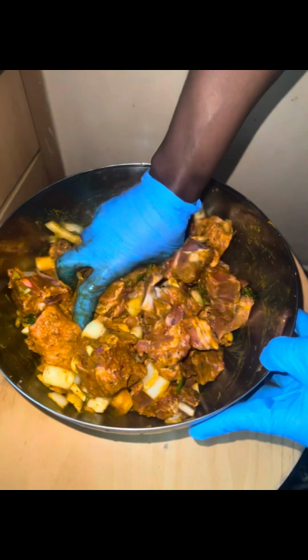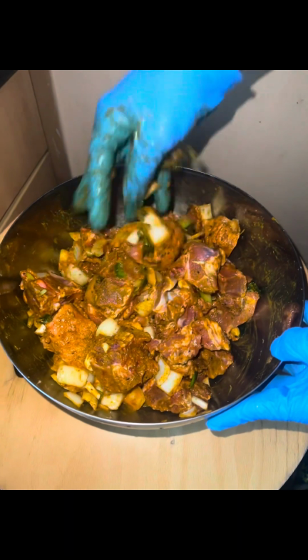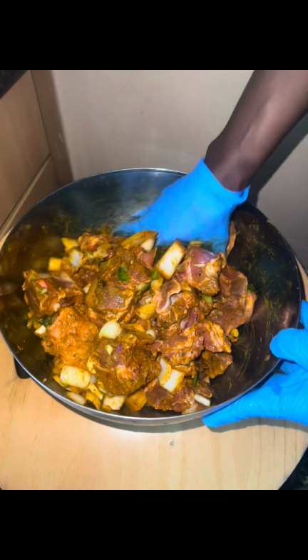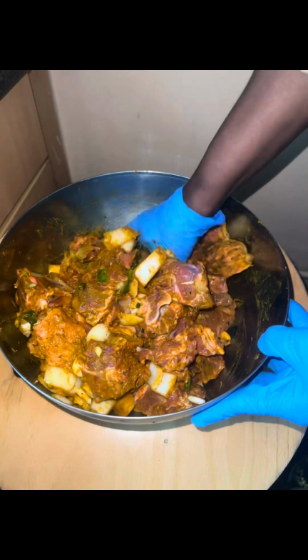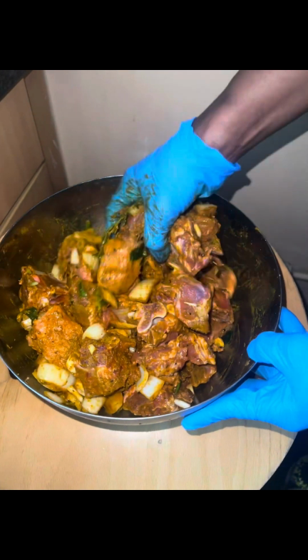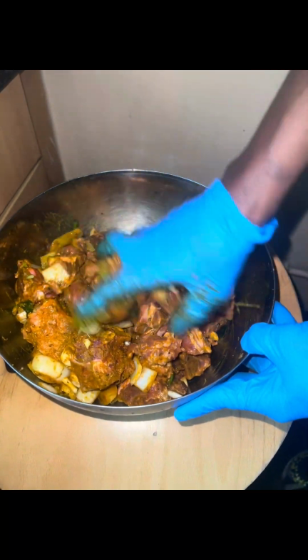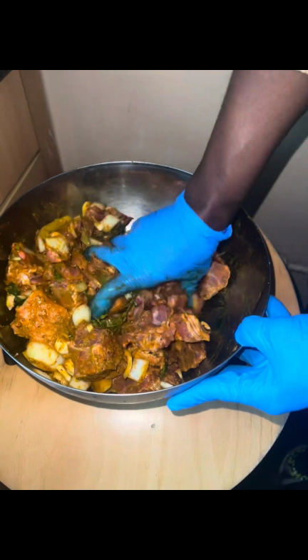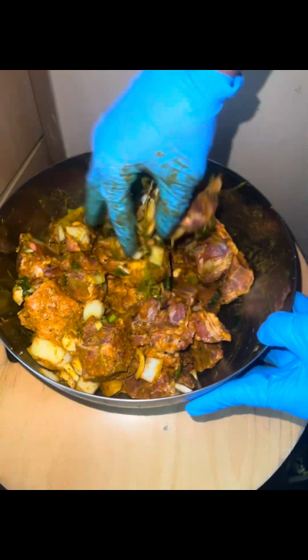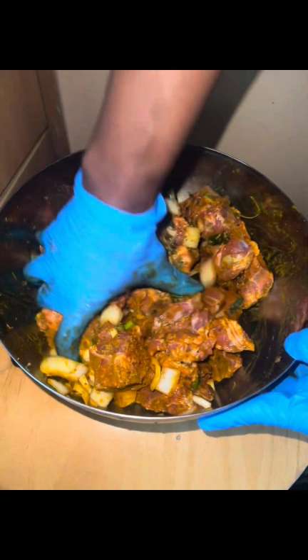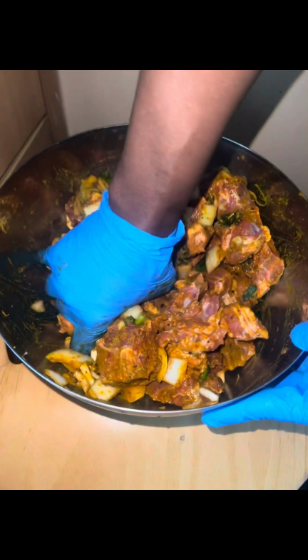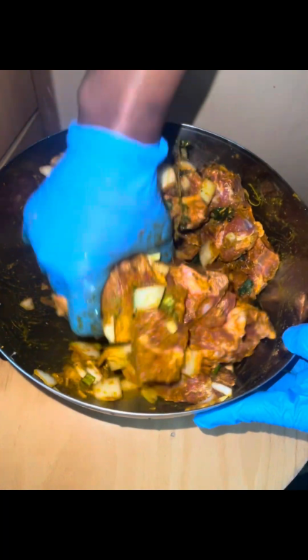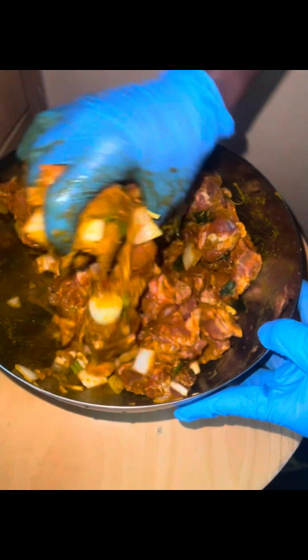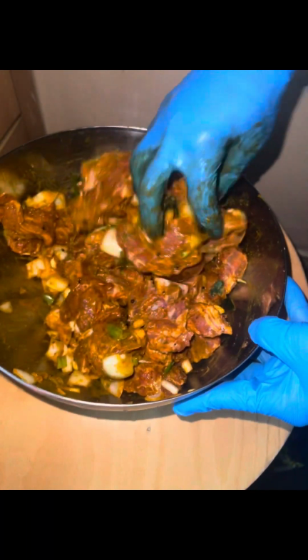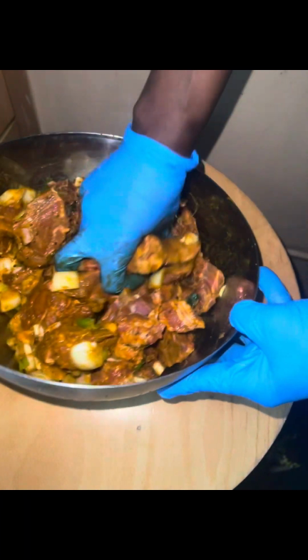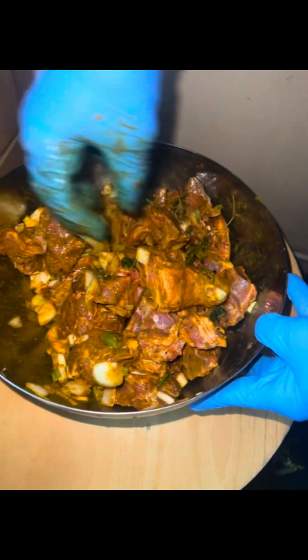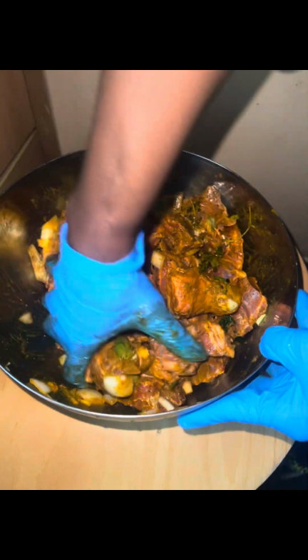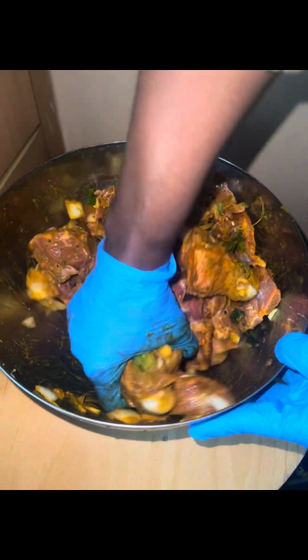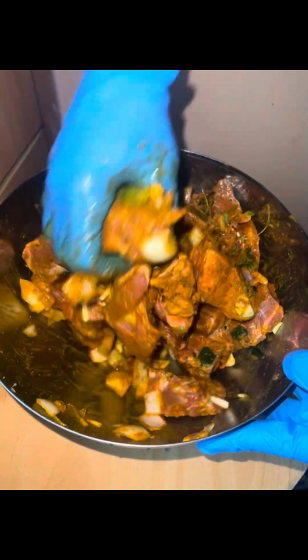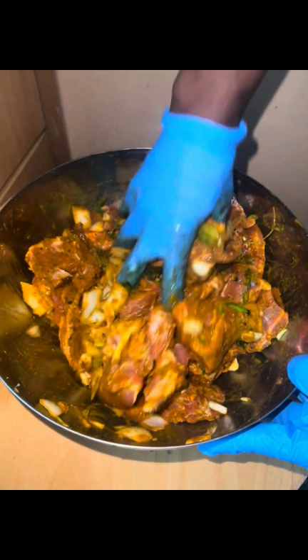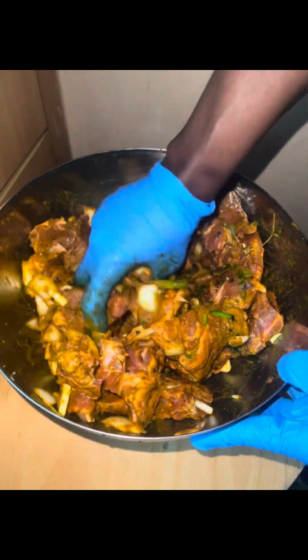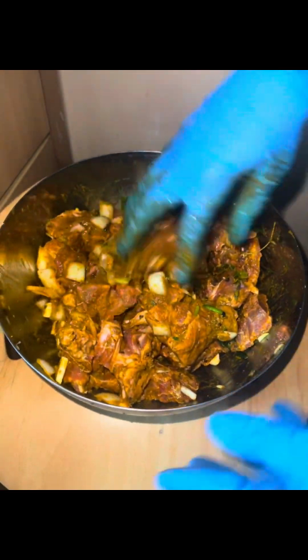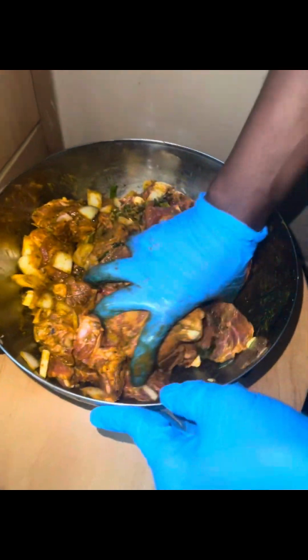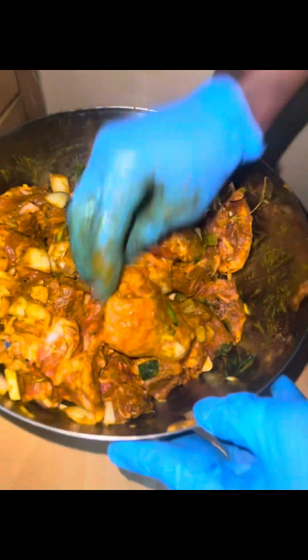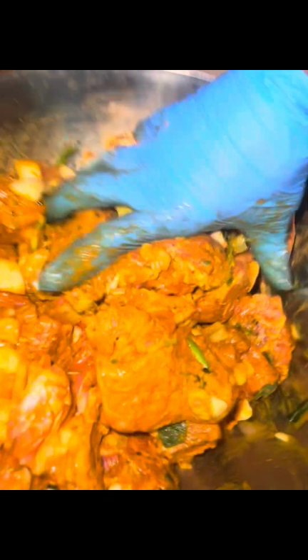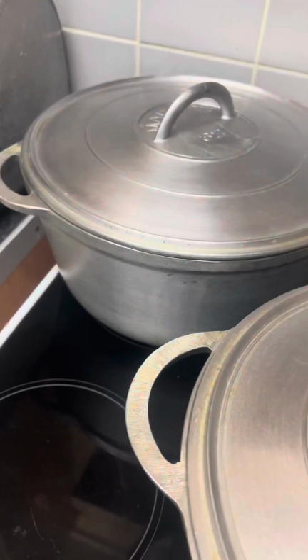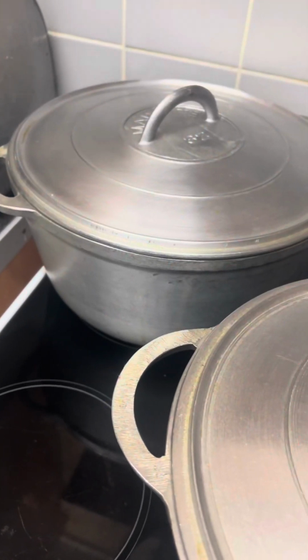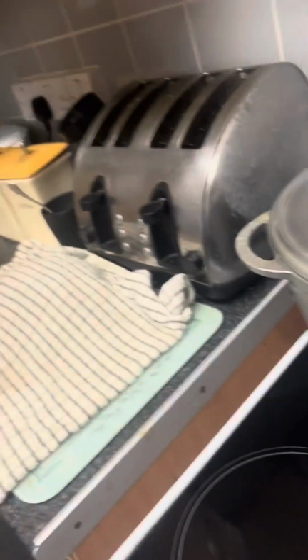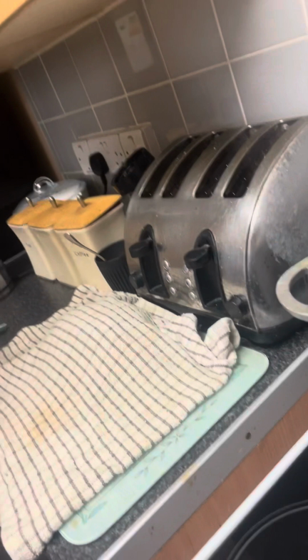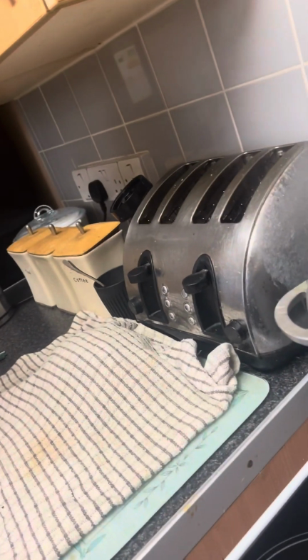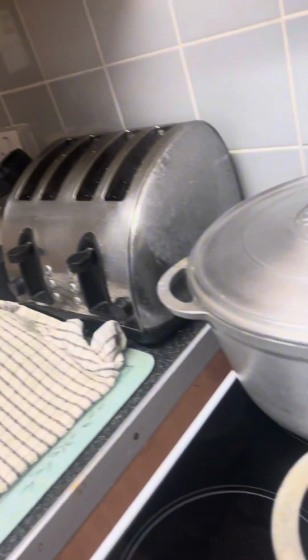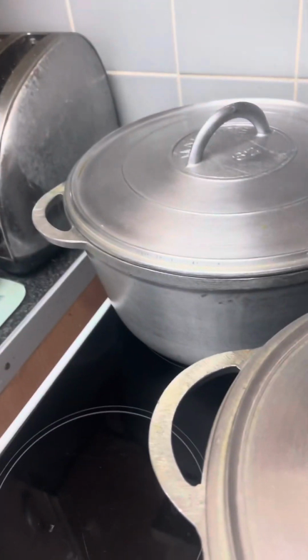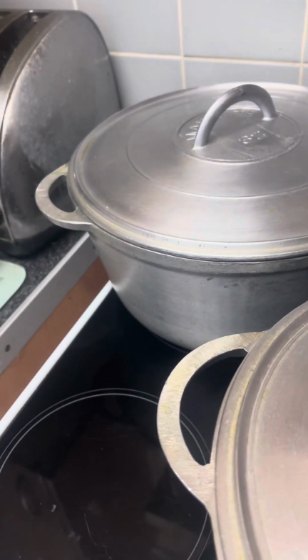At the moment I'm doing curry goat that I'm seasoning. I'm rubbing the seasoning in the curry goat and I'm going to allow it to marinate for a while.